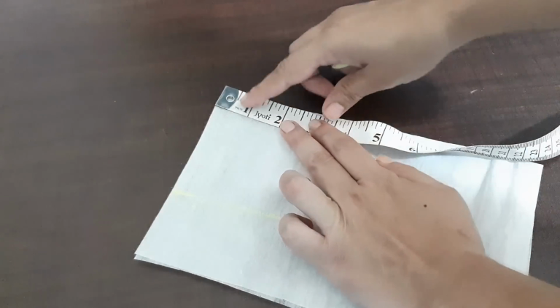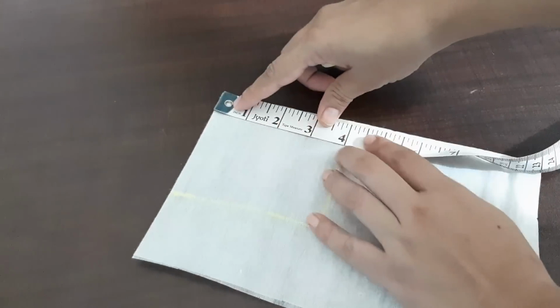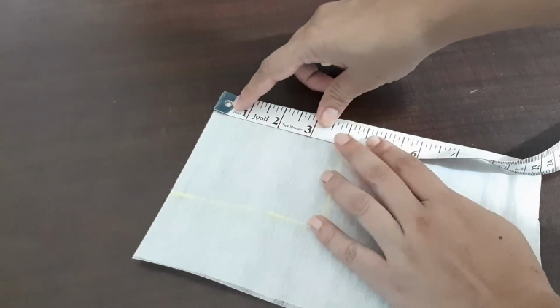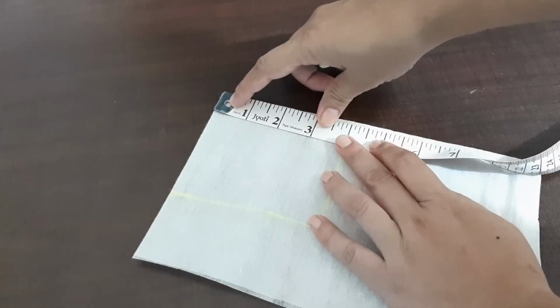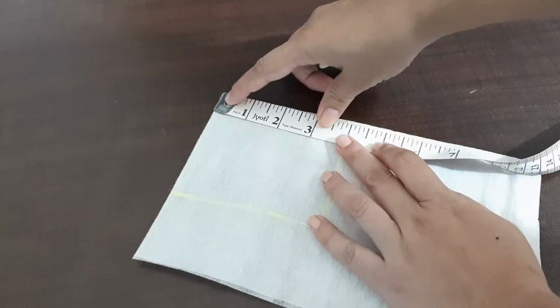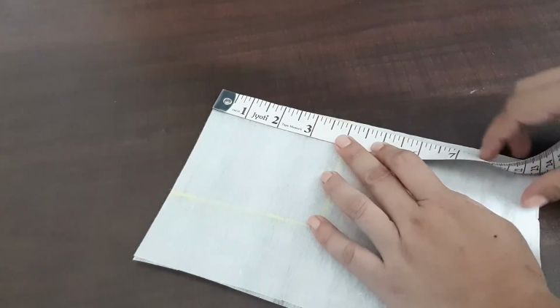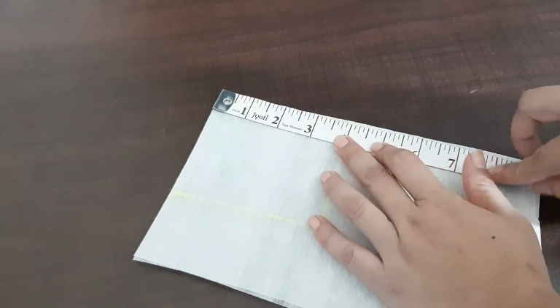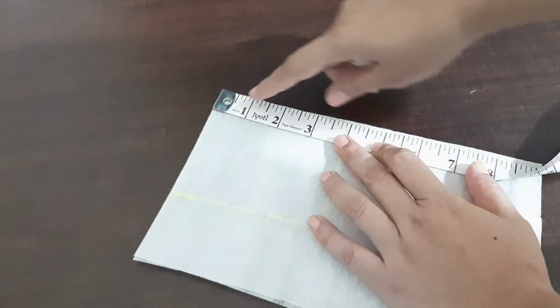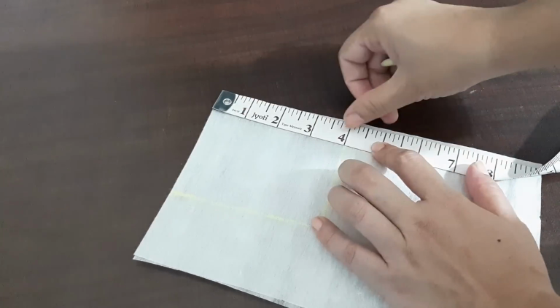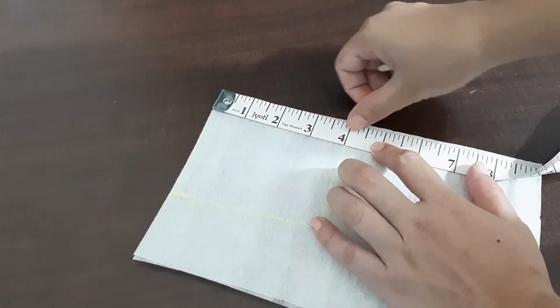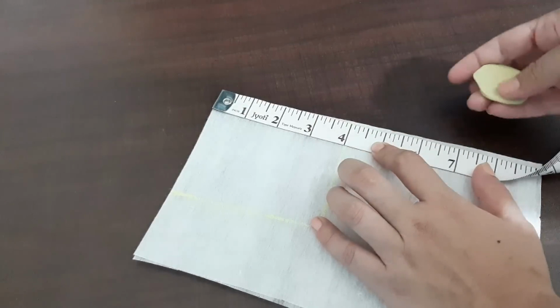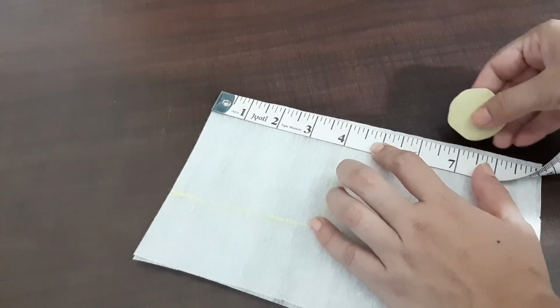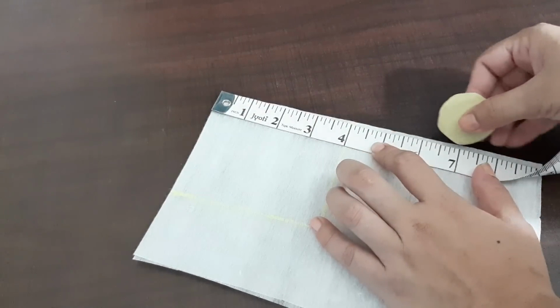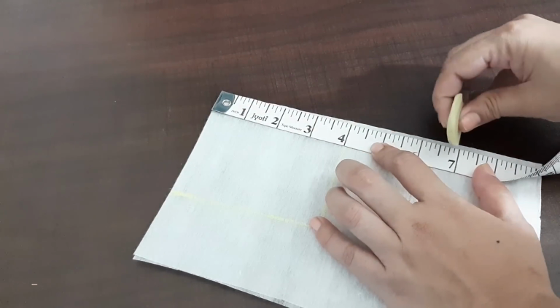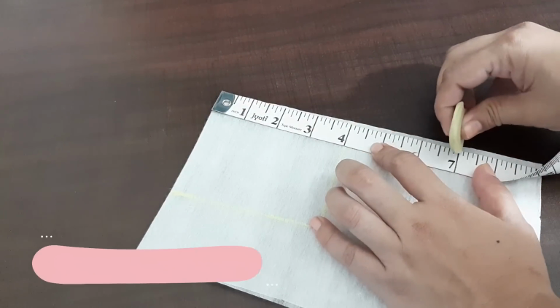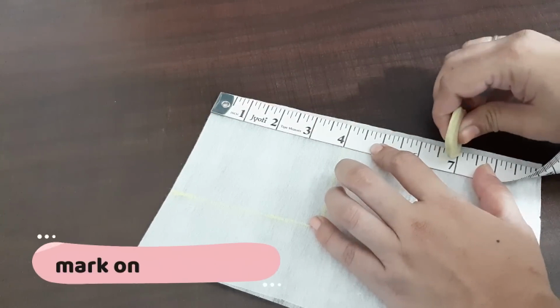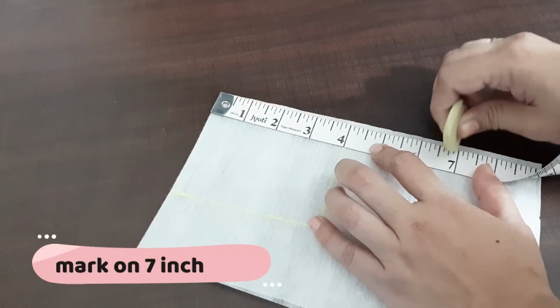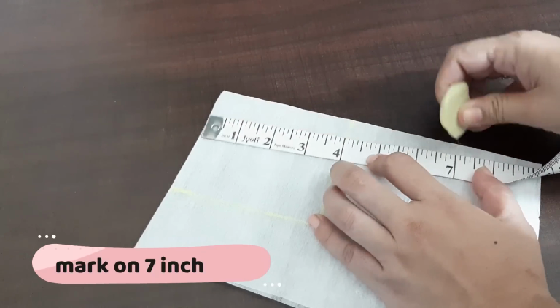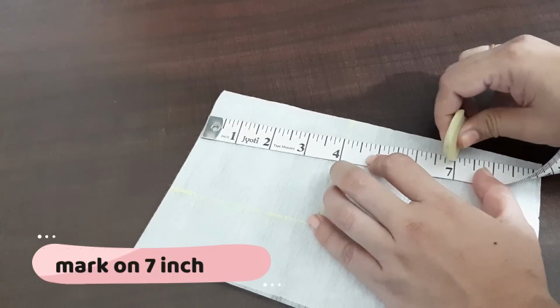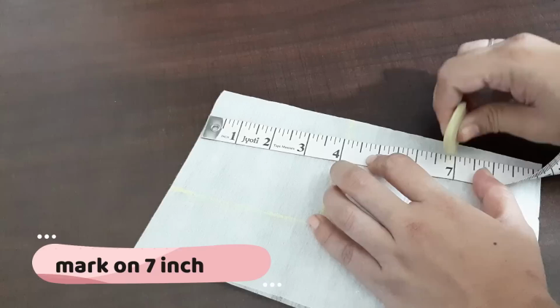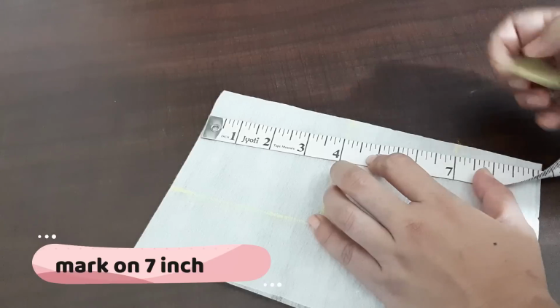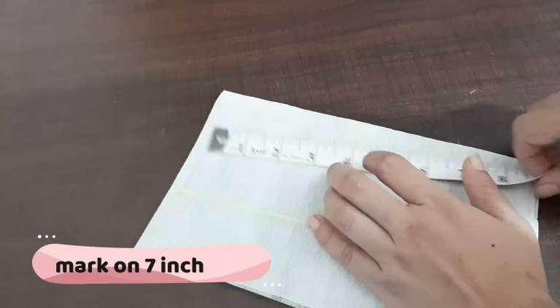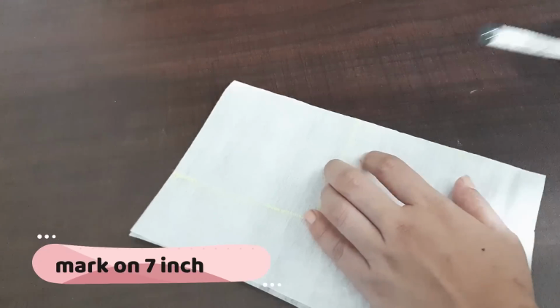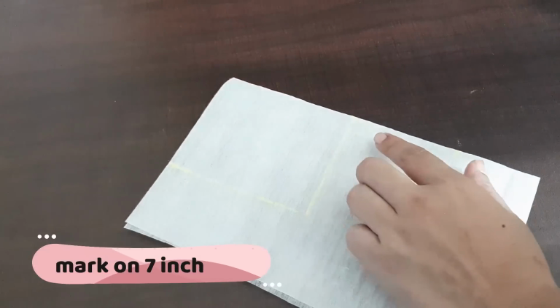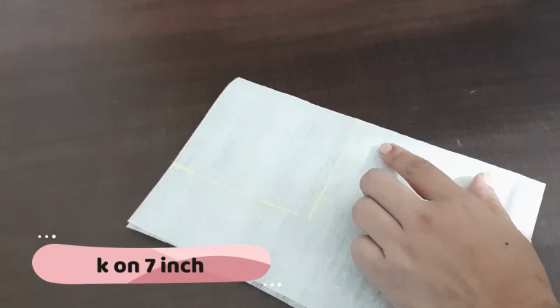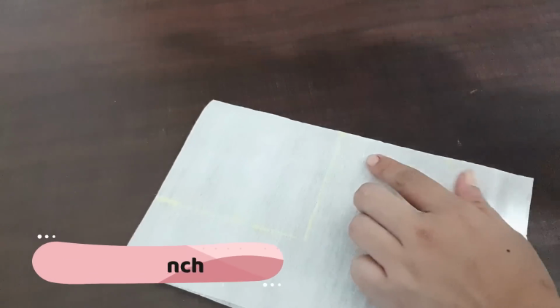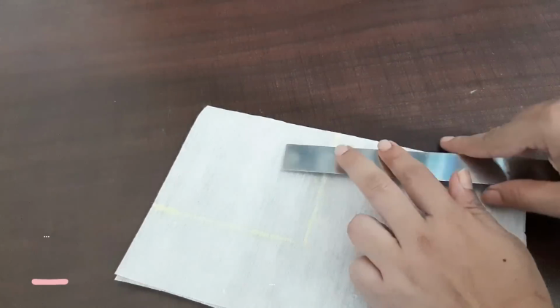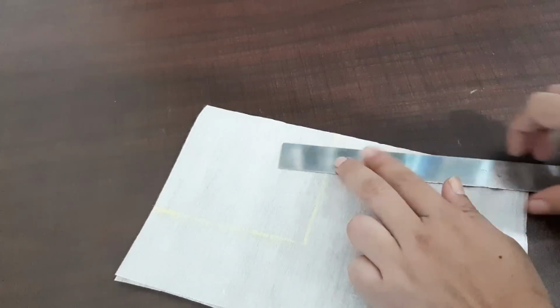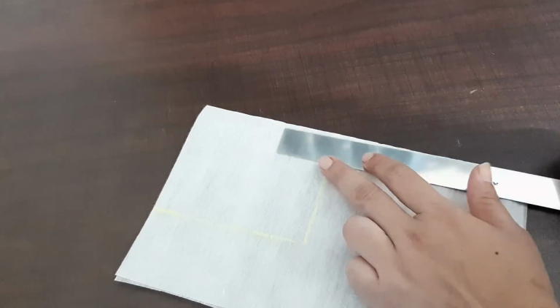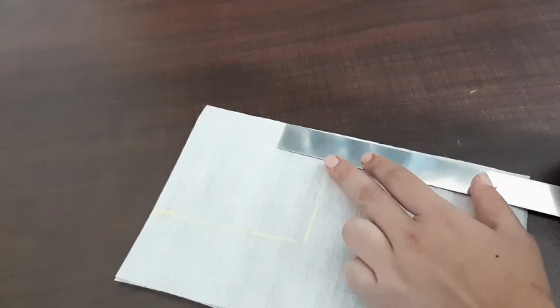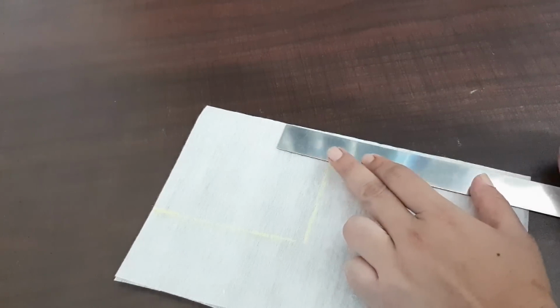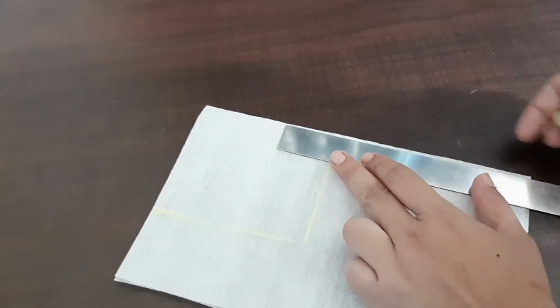Then we will reference that color into this part. And then we will cut it from here. Now cut it from here — we have not much cut to it. Let's fold it from here.